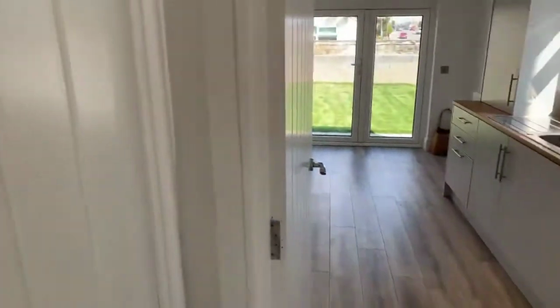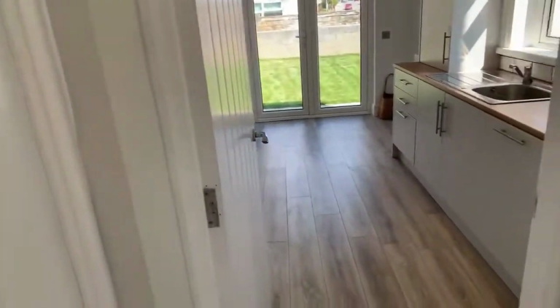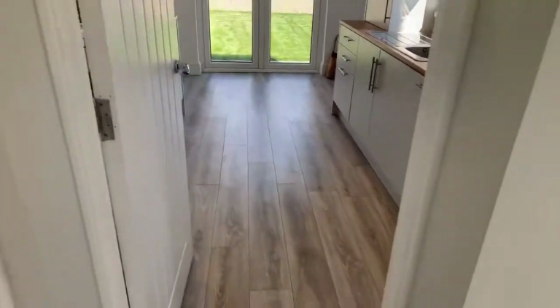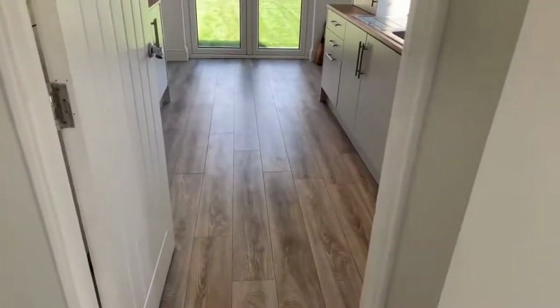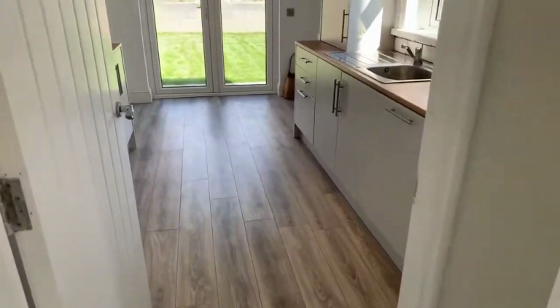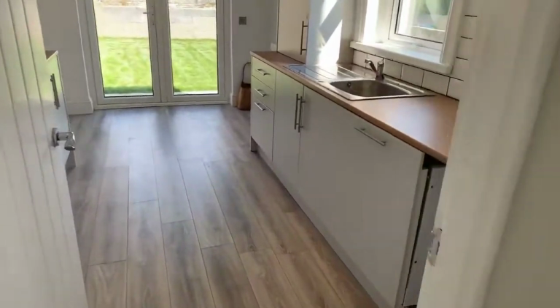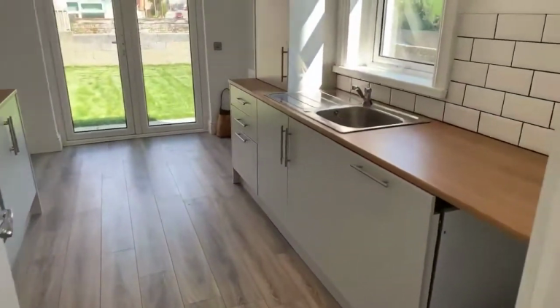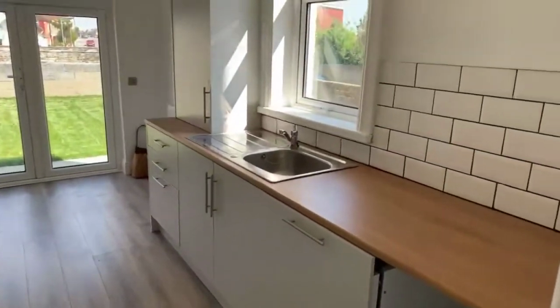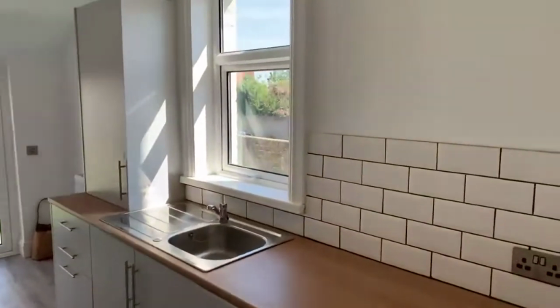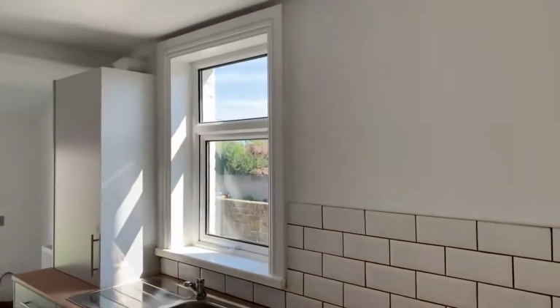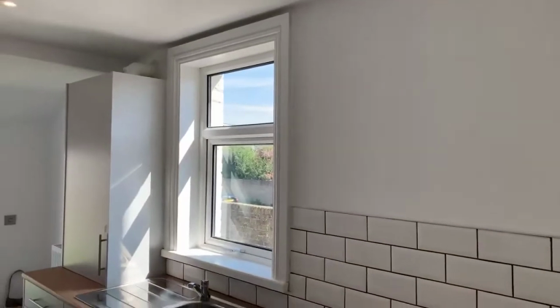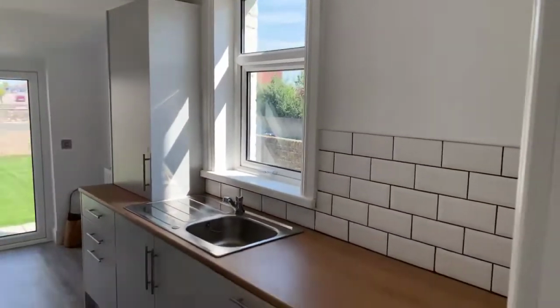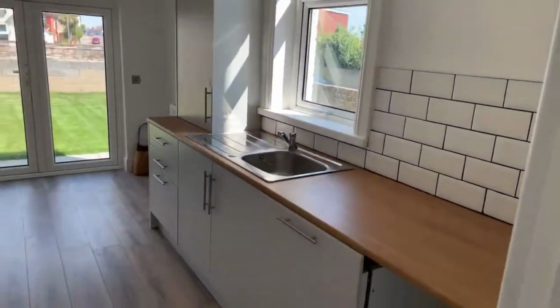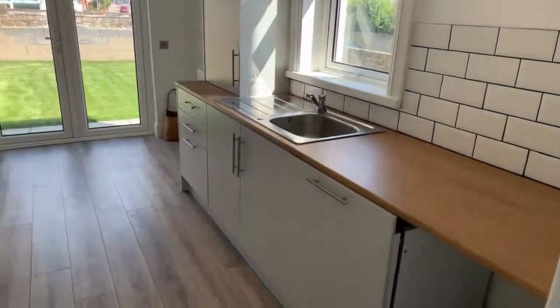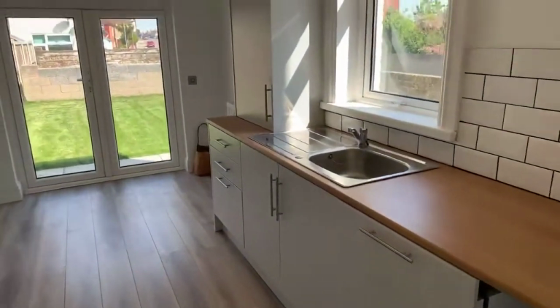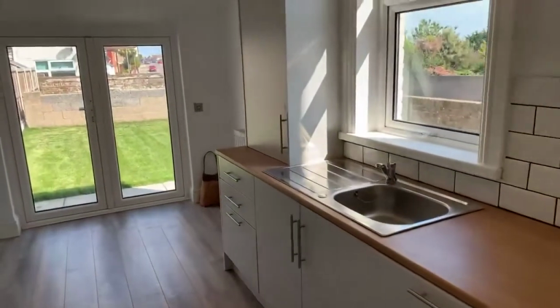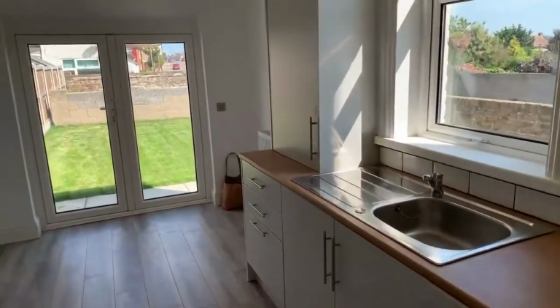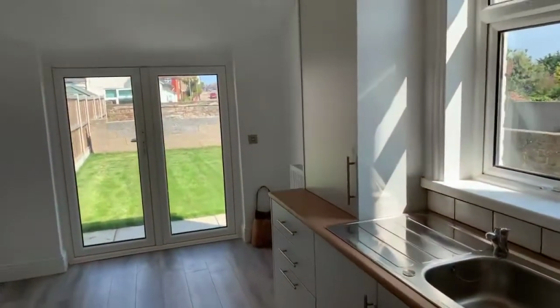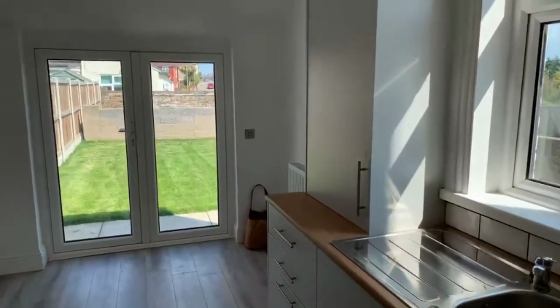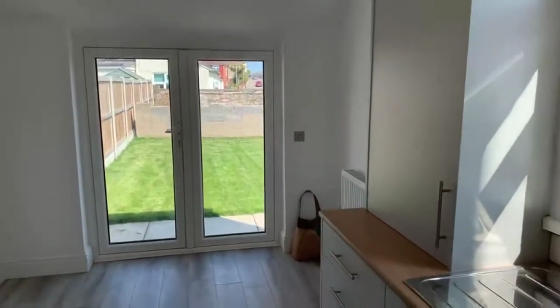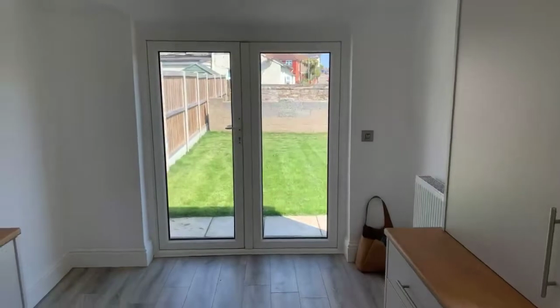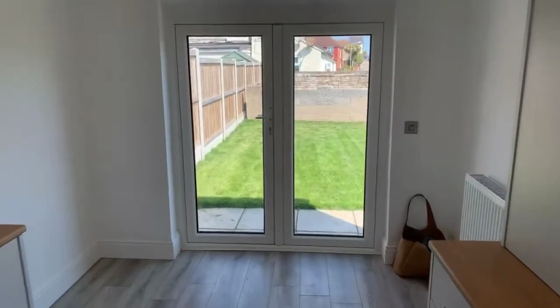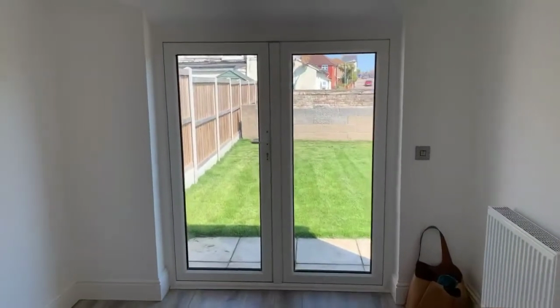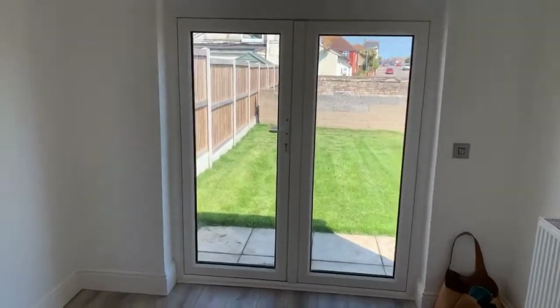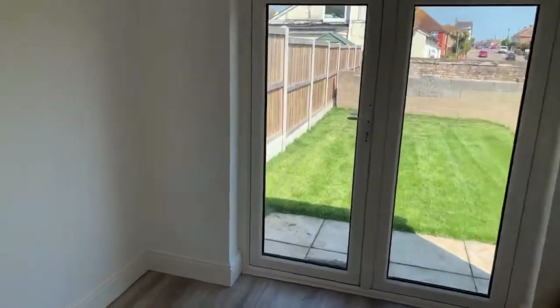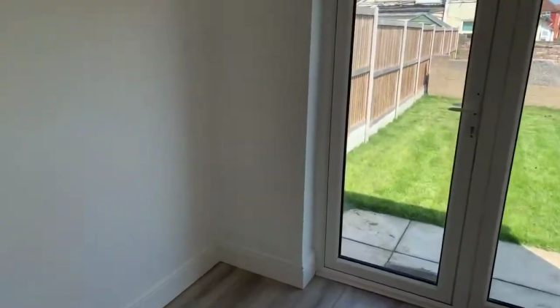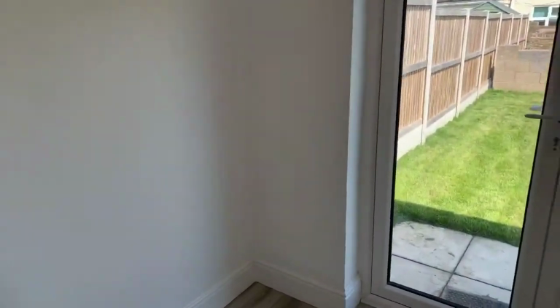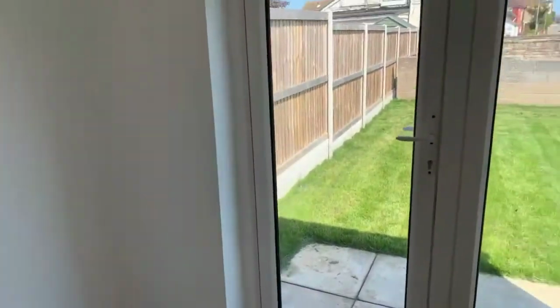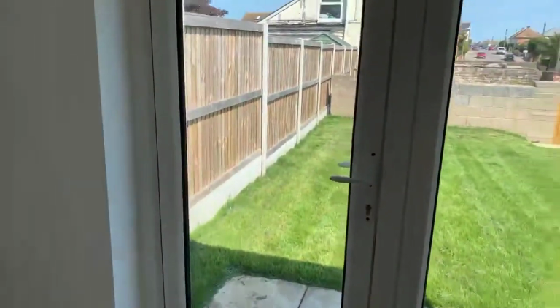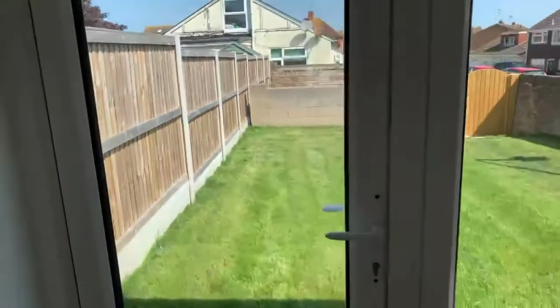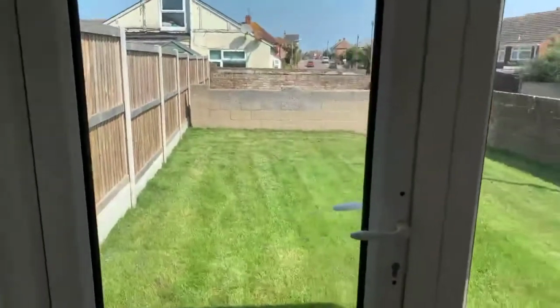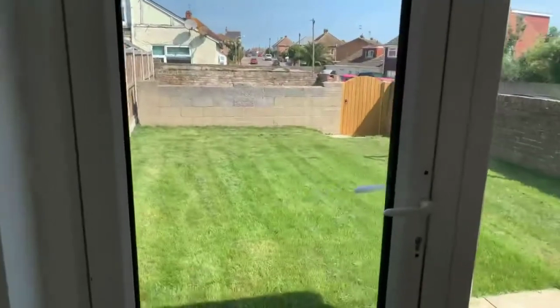Back in the kitchen — nice and bright, with the dishwasher, fridge freezer, and cooker oven all included, overlooking your garden.